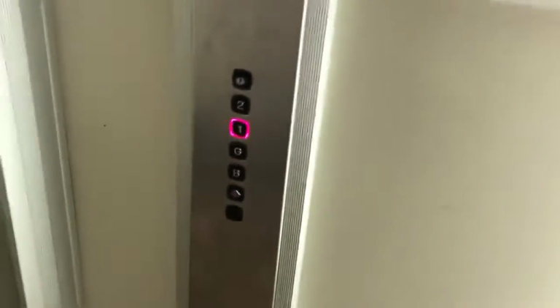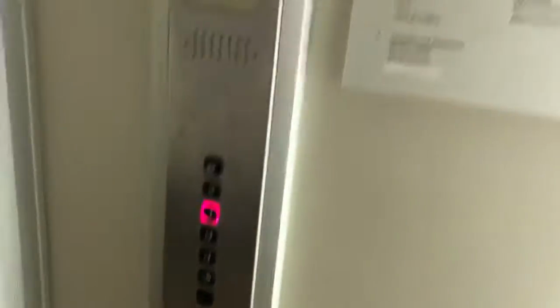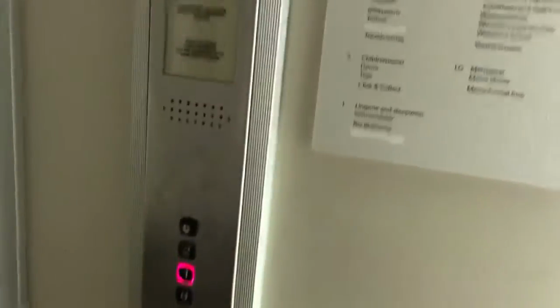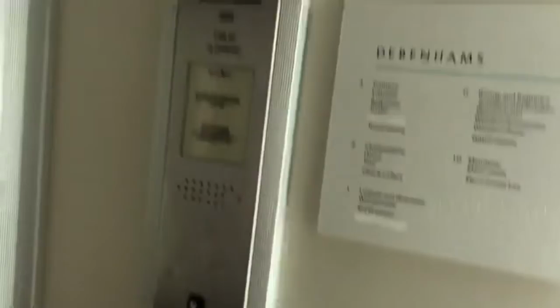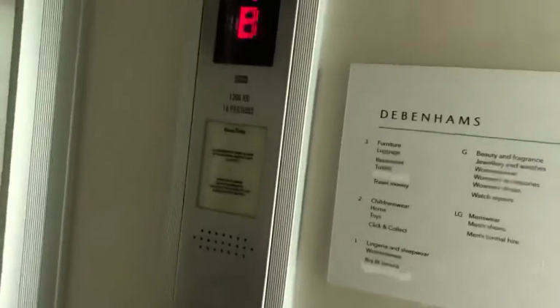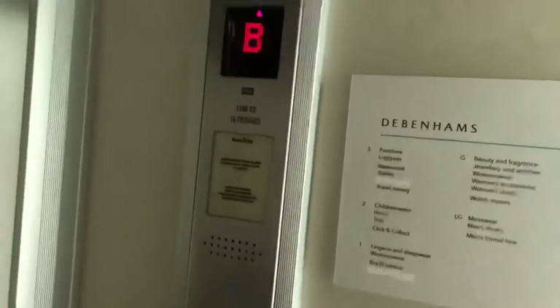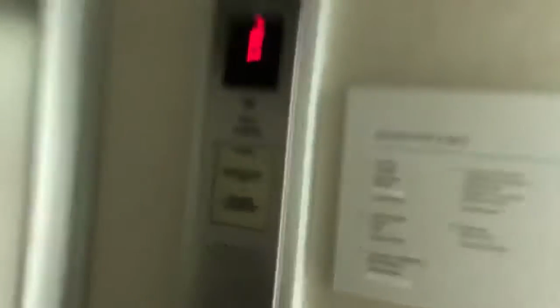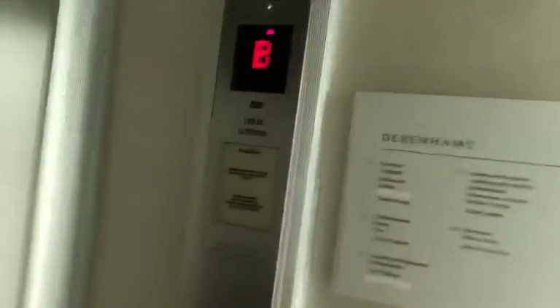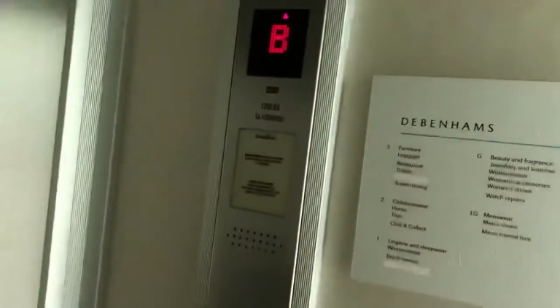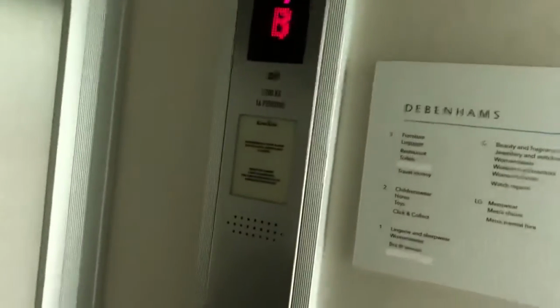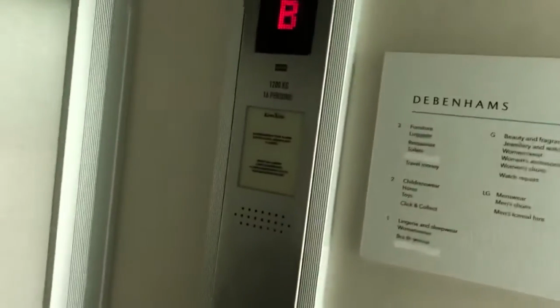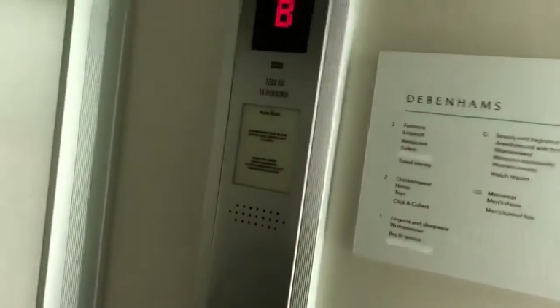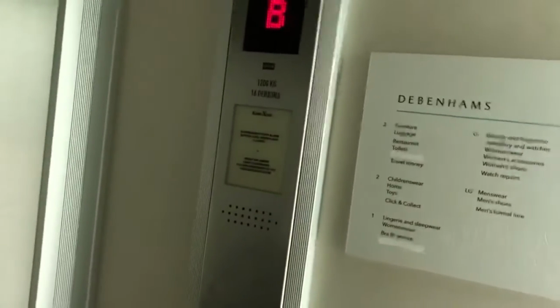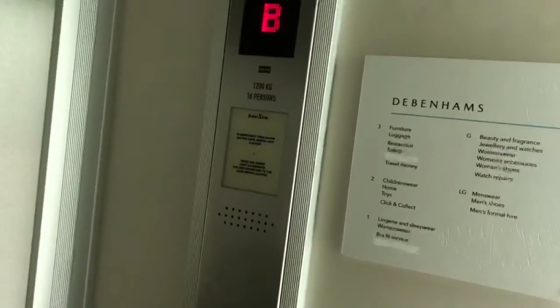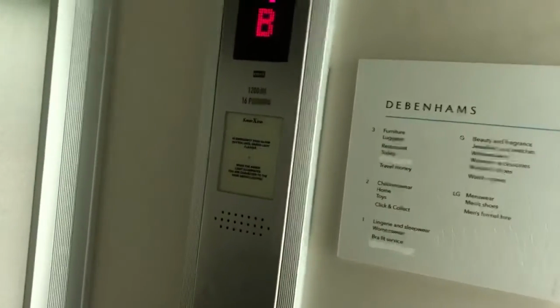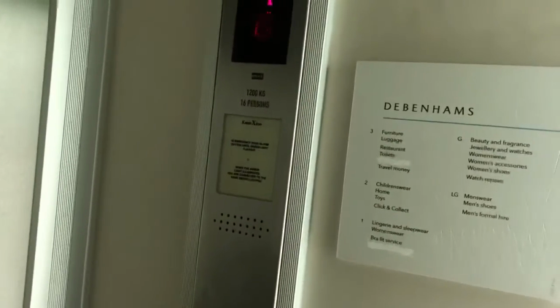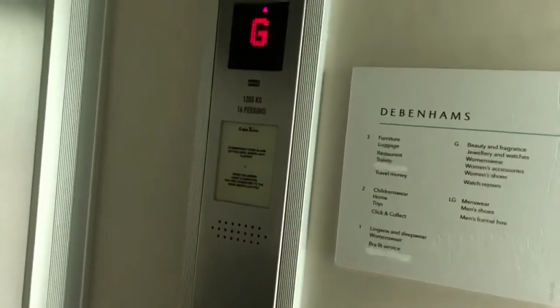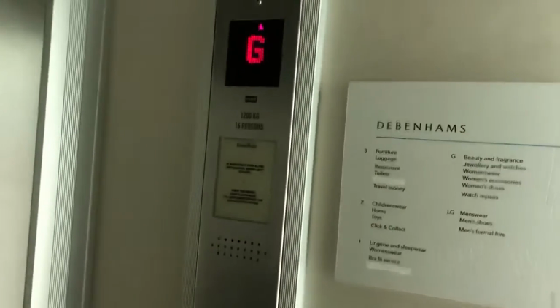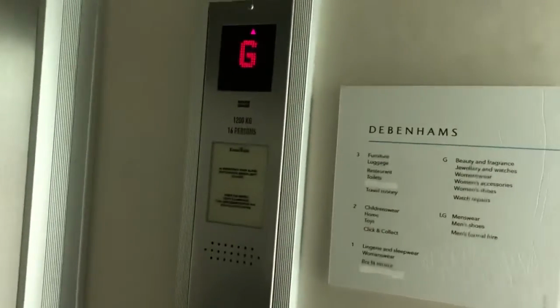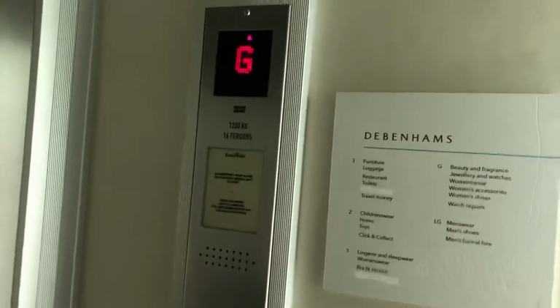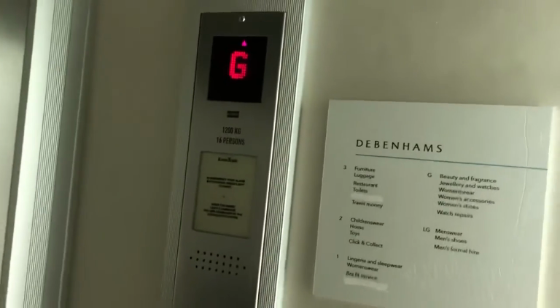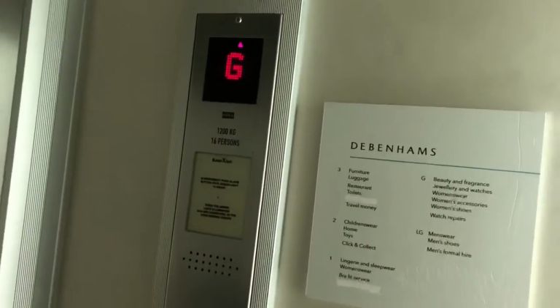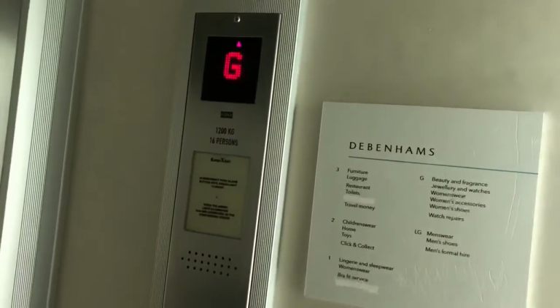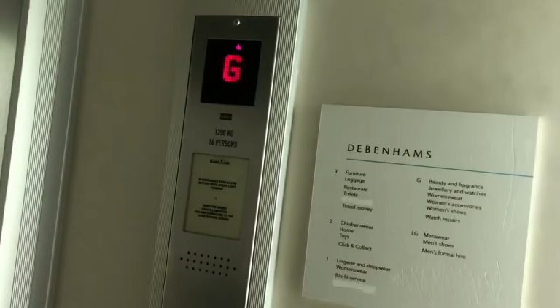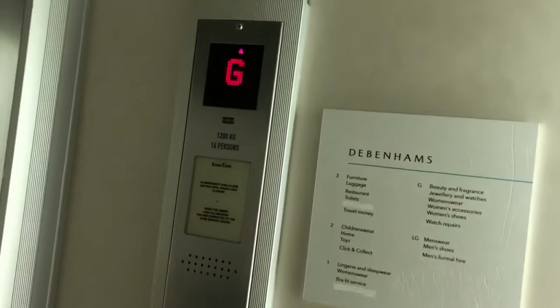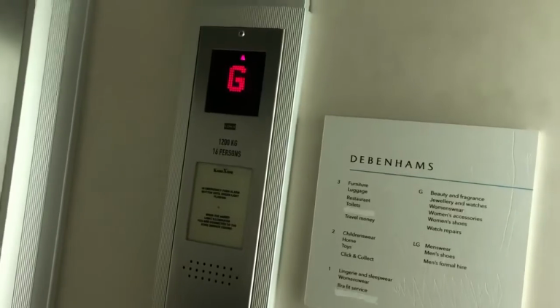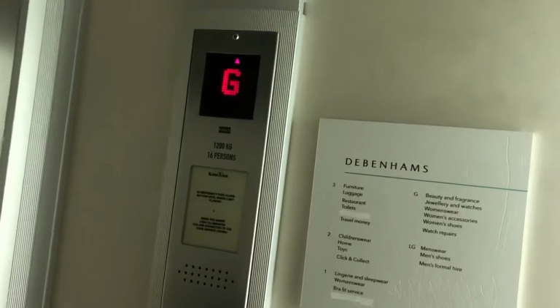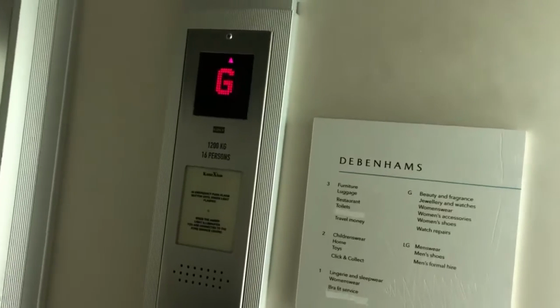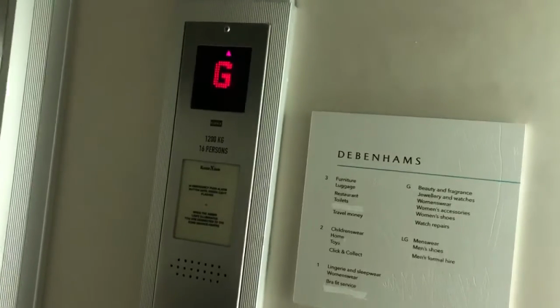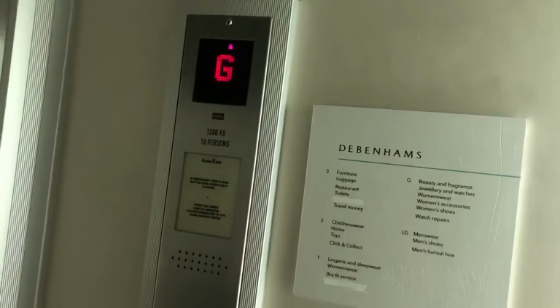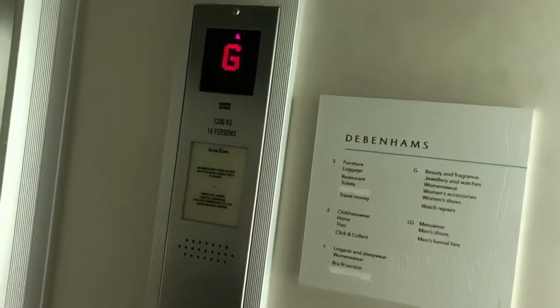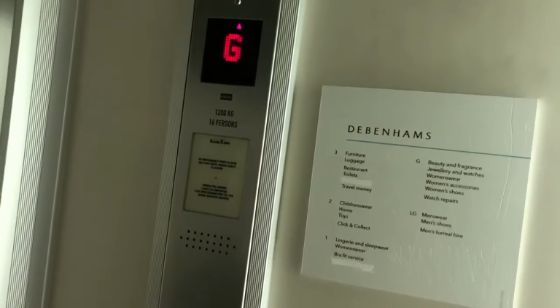Kone M-Series lift at Debenhams in Gloucester. 1,200 kilograms, 16 persons.